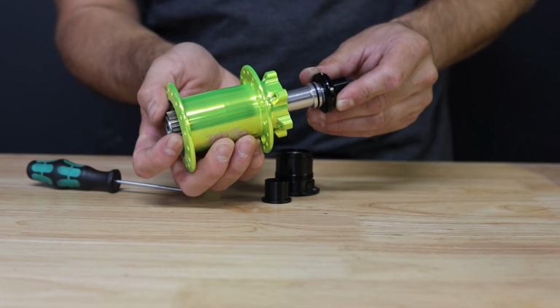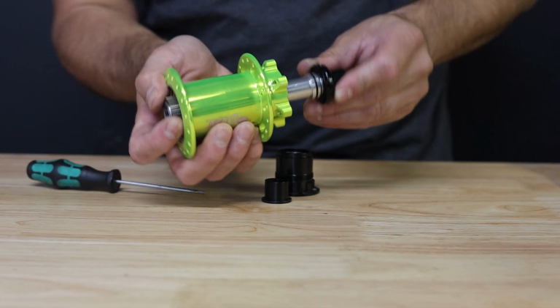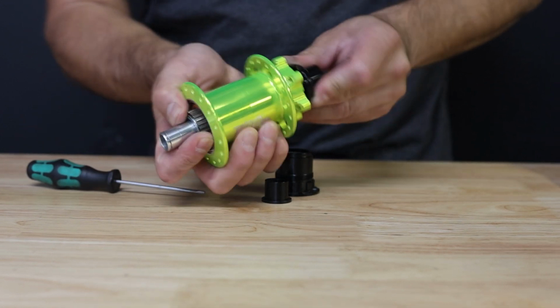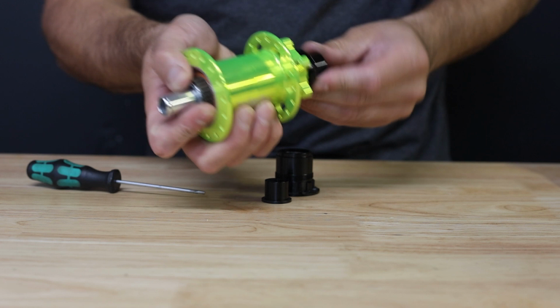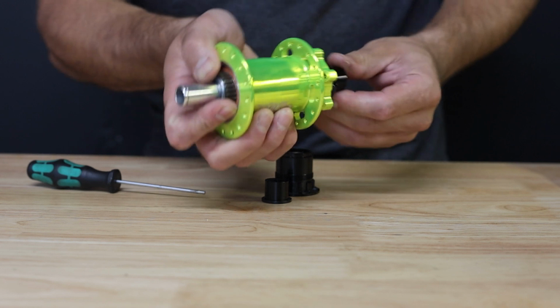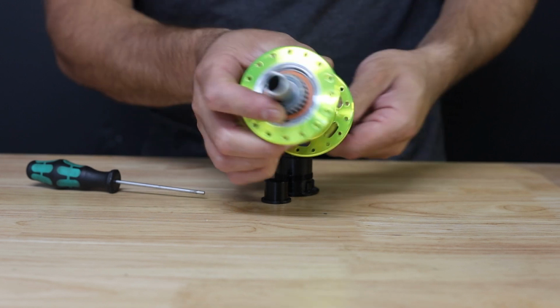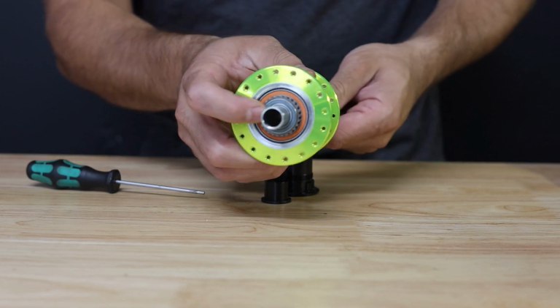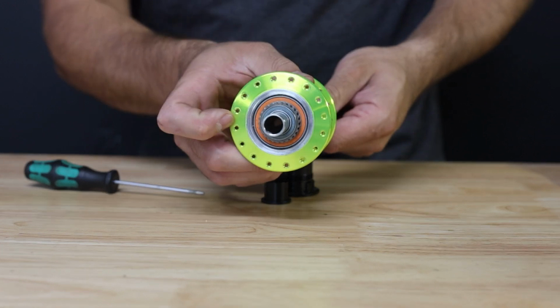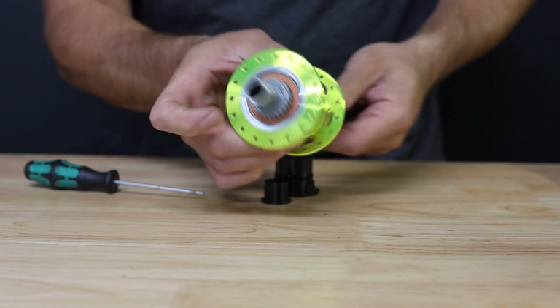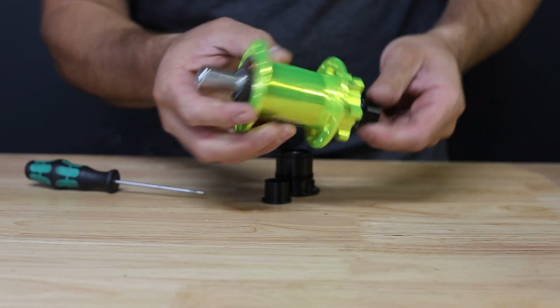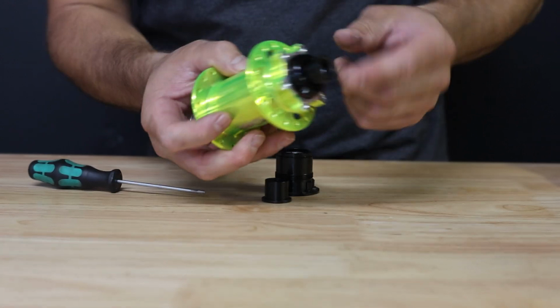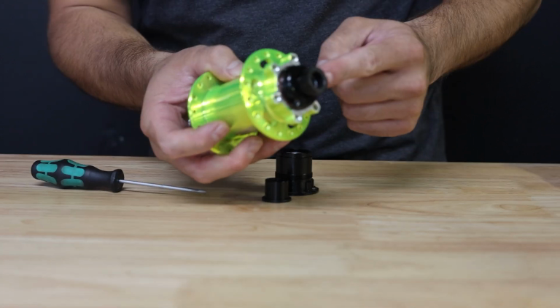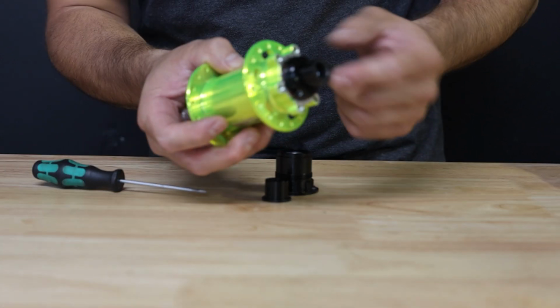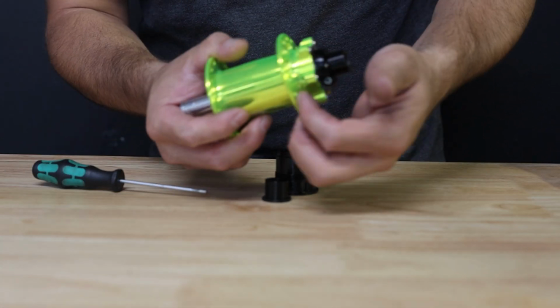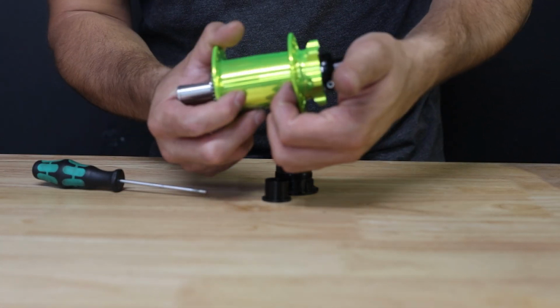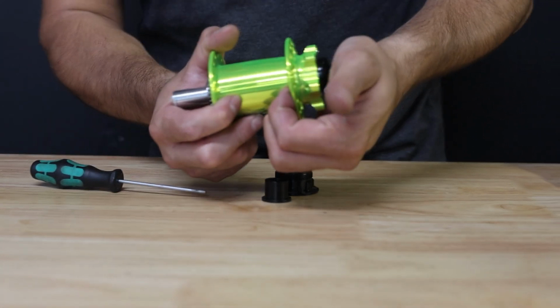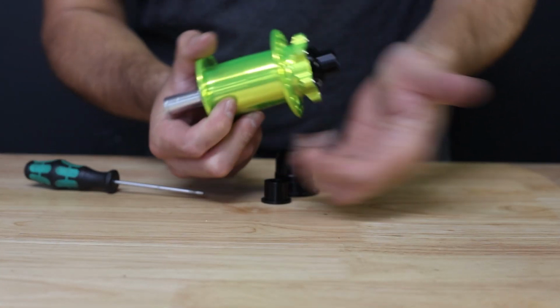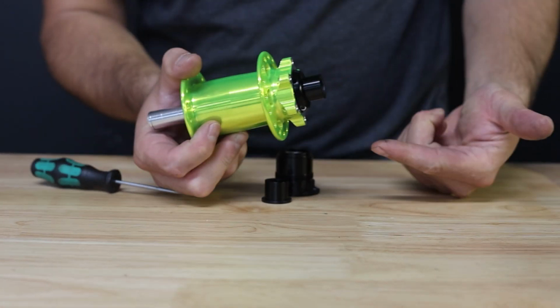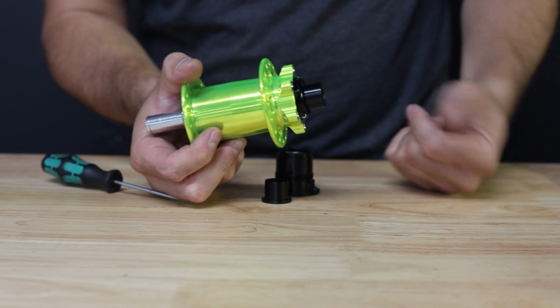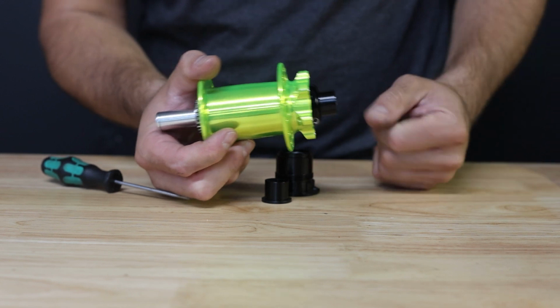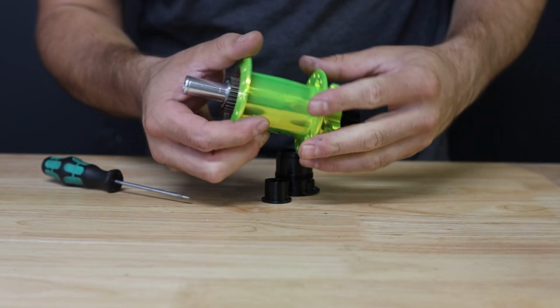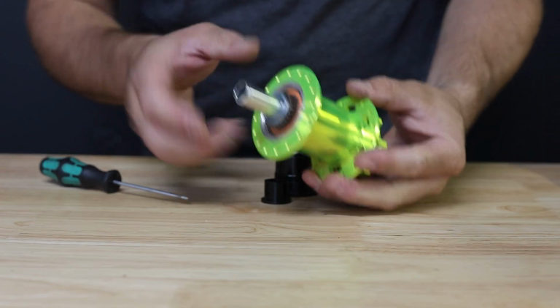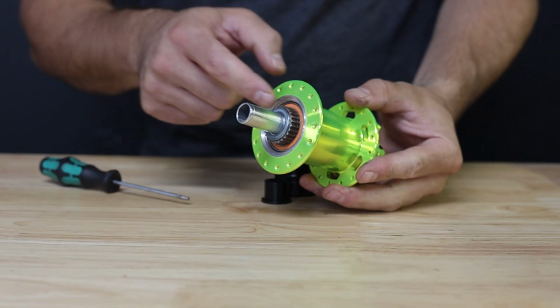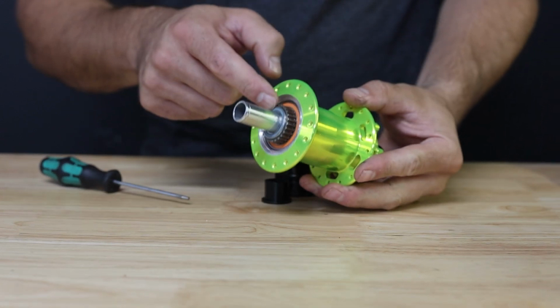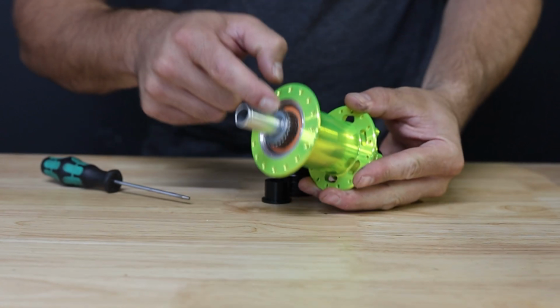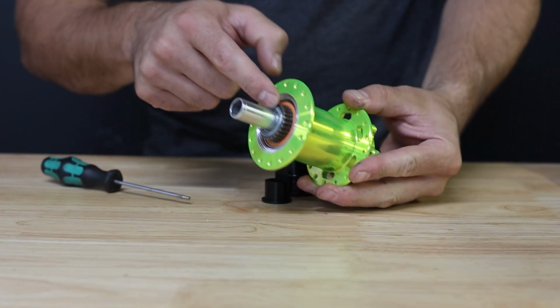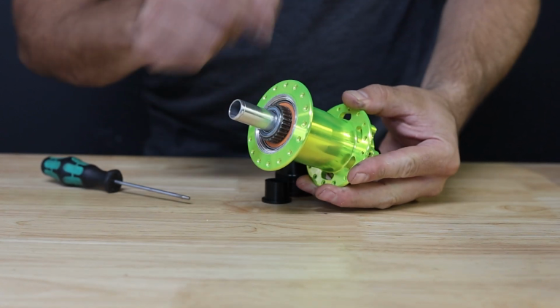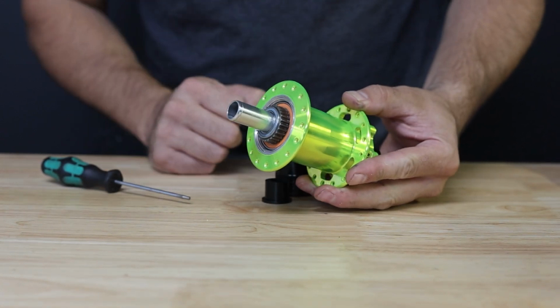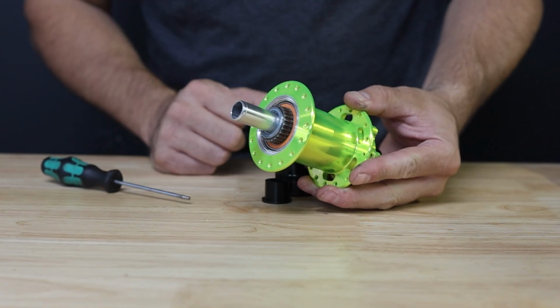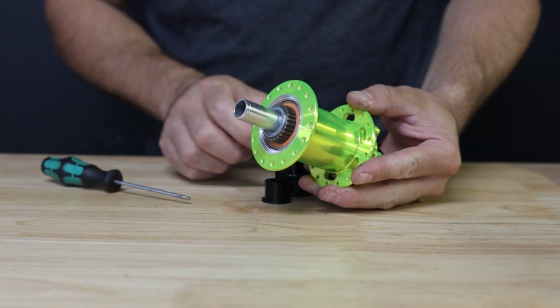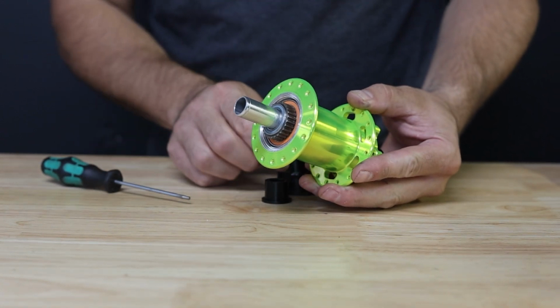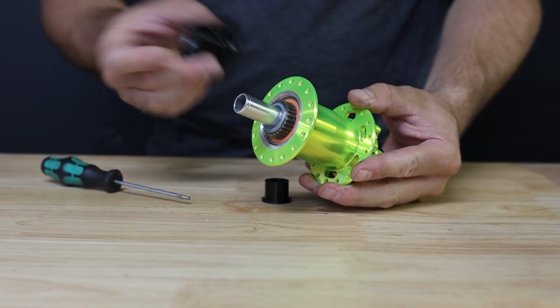Then install the axle with the long shoulder end first. You'll see it seat into the driver on the drive side, and you'll feel the o-ring seat on the axle from the non-drive side when pressed firmly. If out of alignment, it may cause the driver to protrude slightly from the hub.